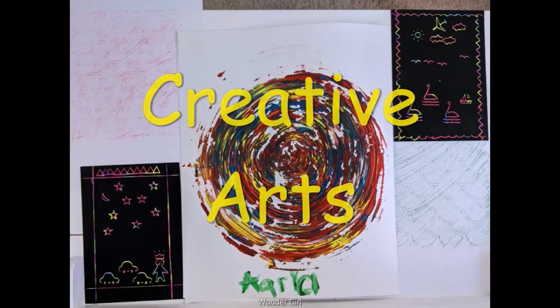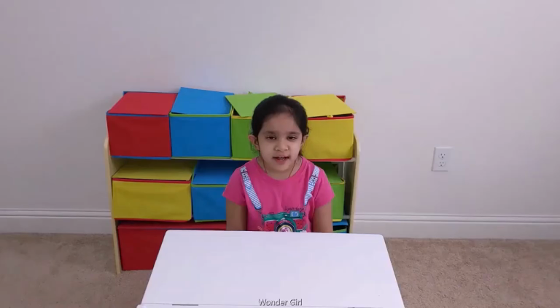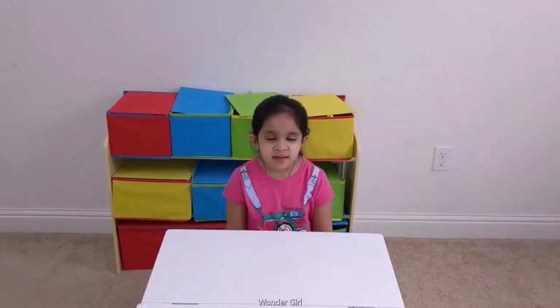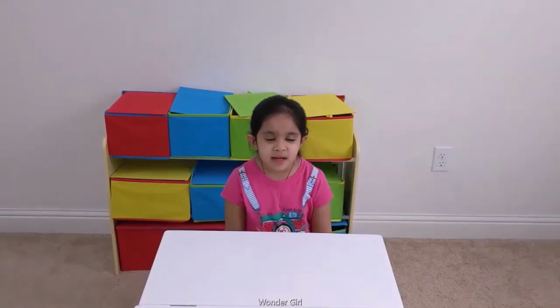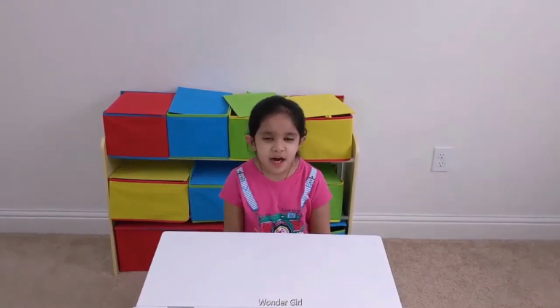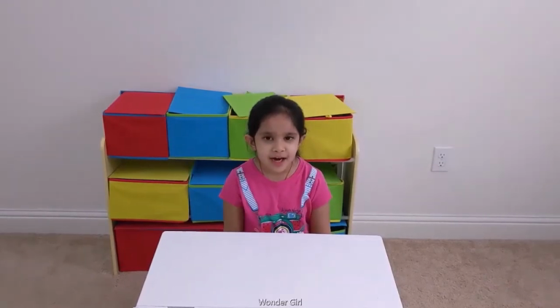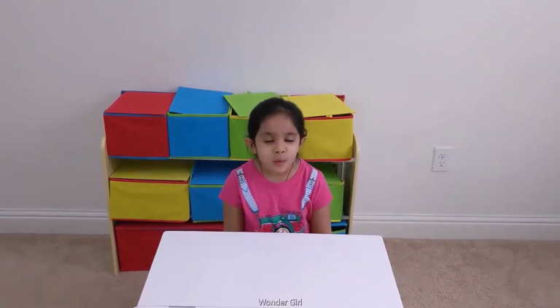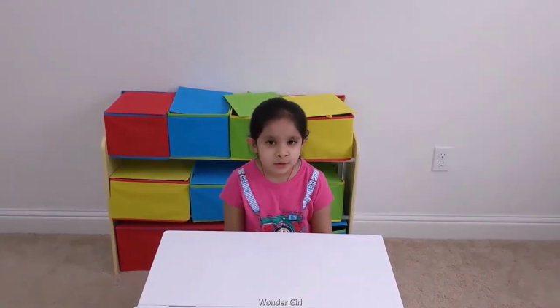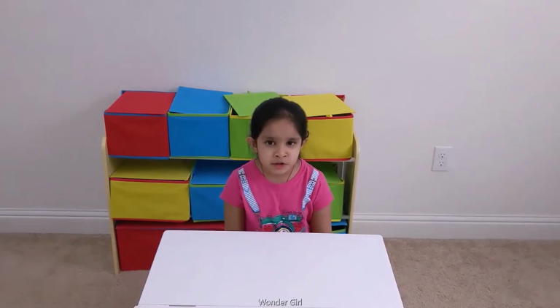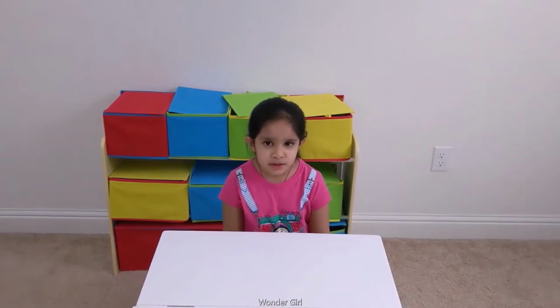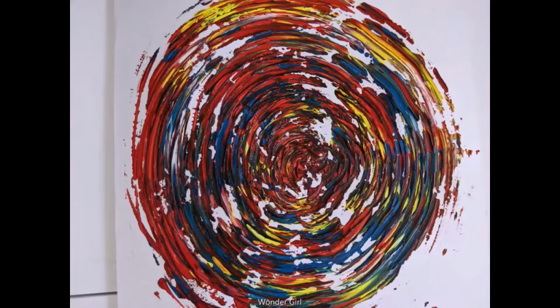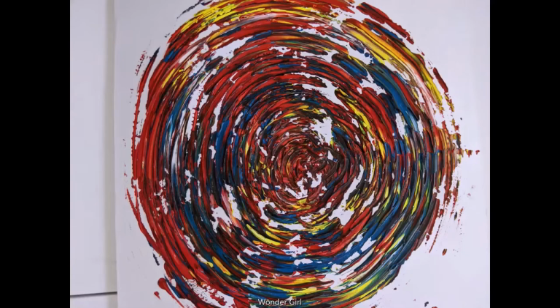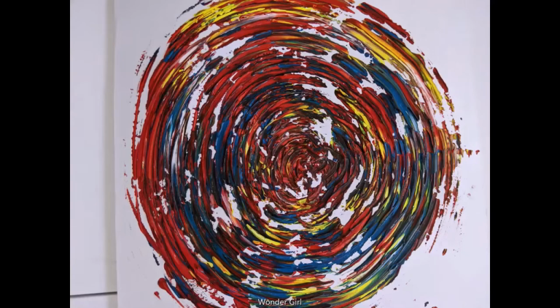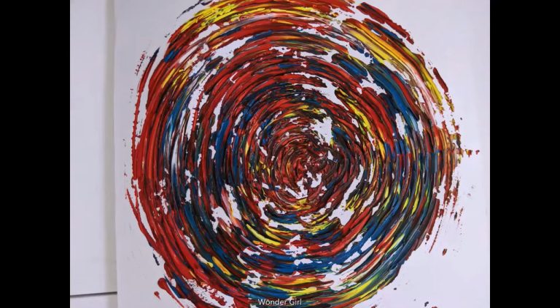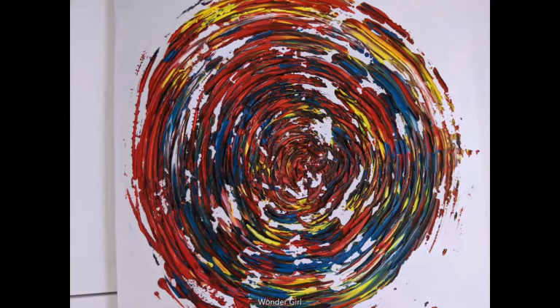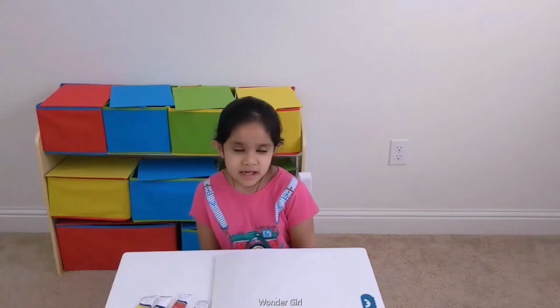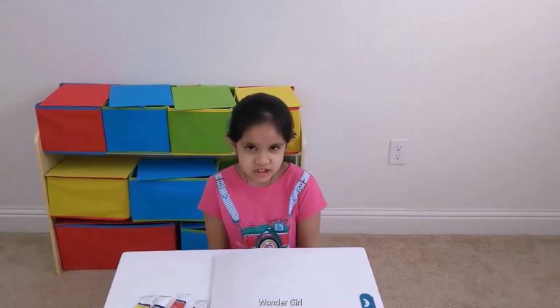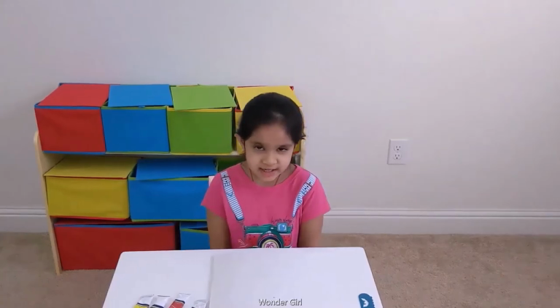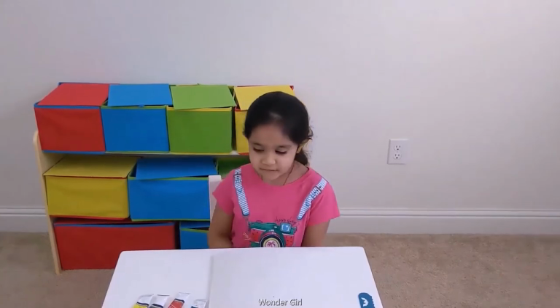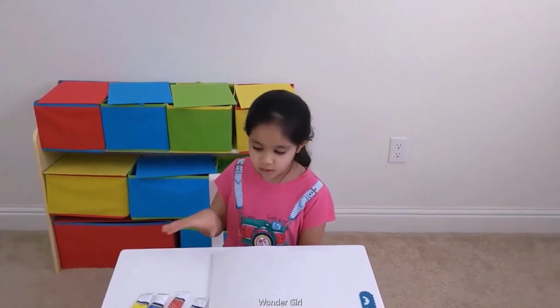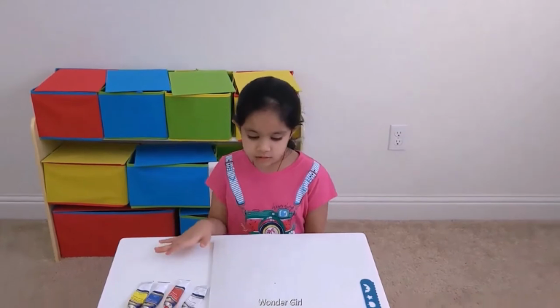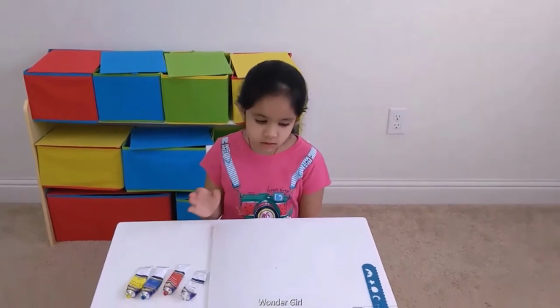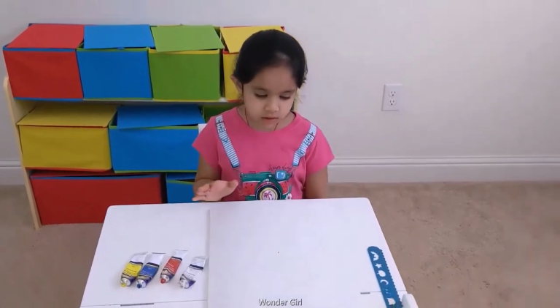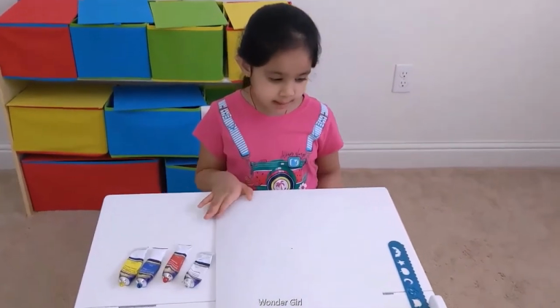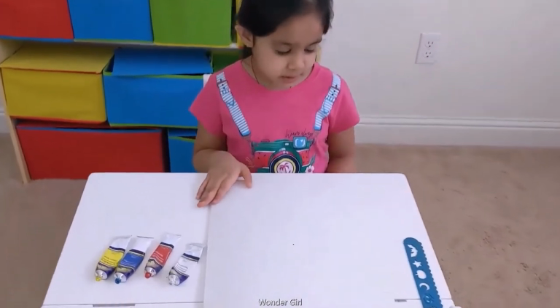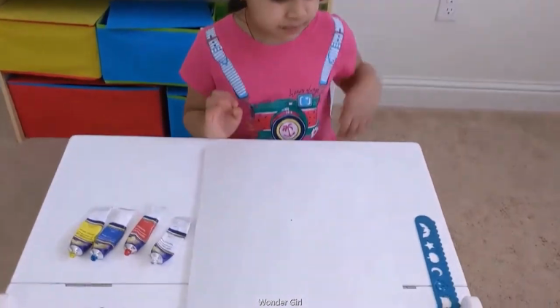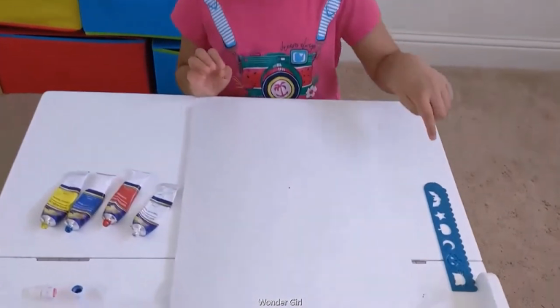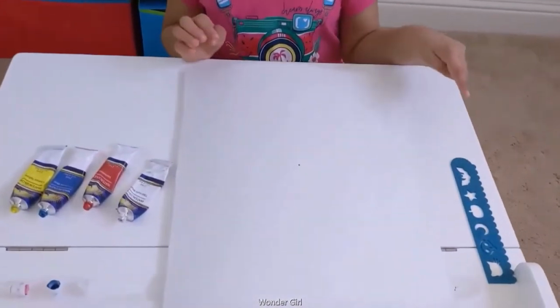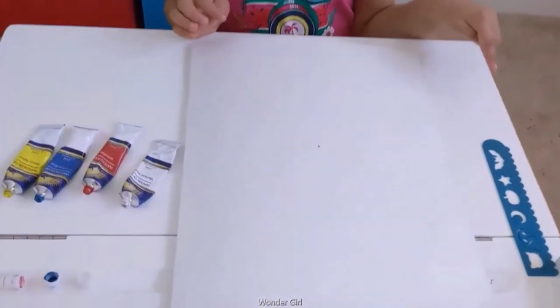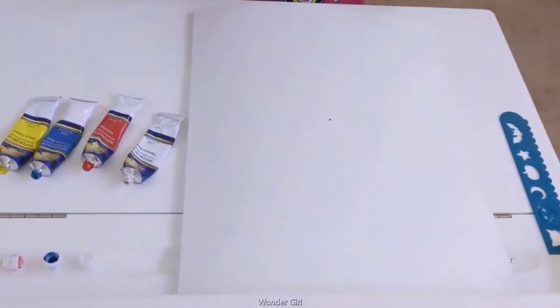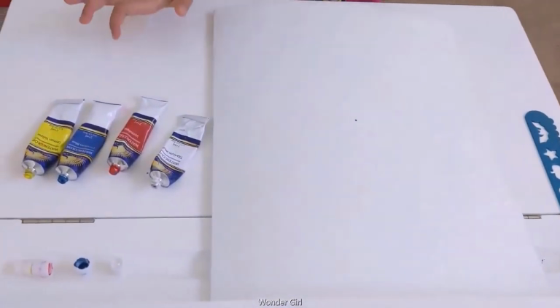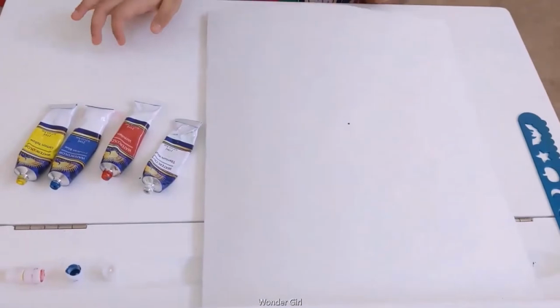Hey friends, my name is Aria. Welcome to my show. We're going to design with watercolors. We need a paper, a scale, and some watercolors.